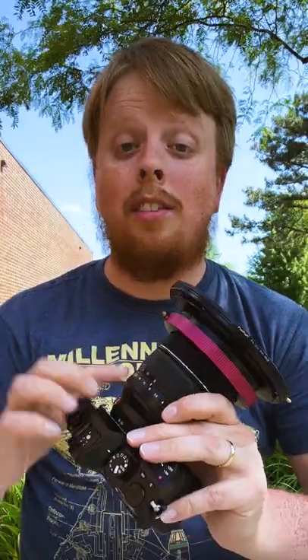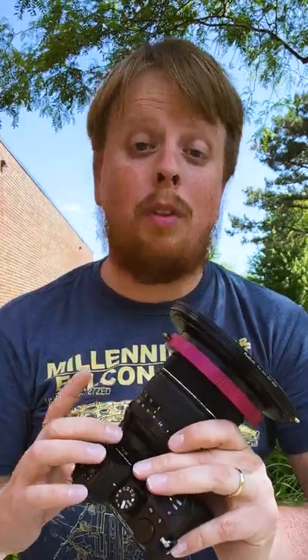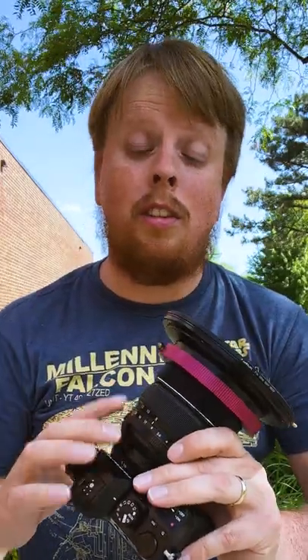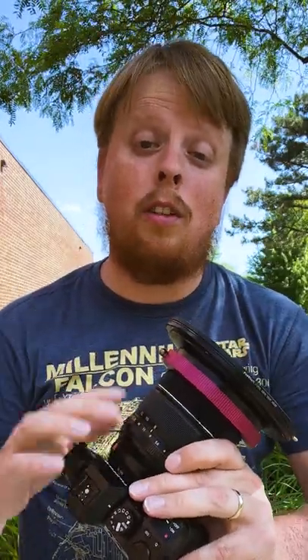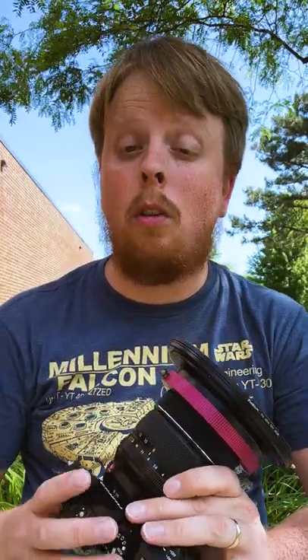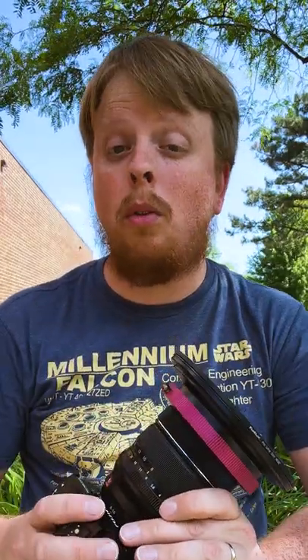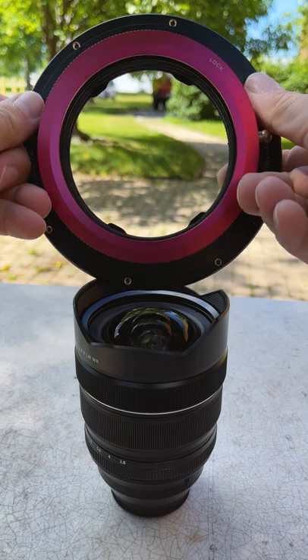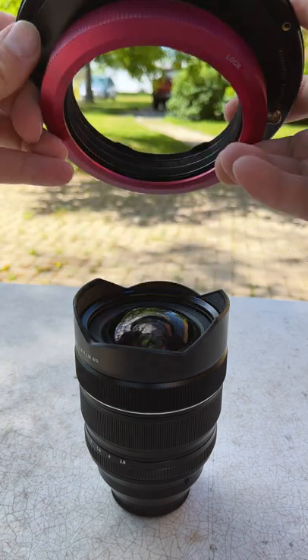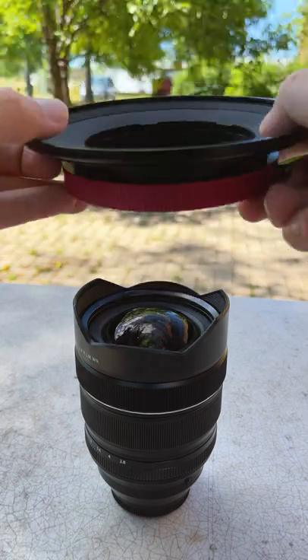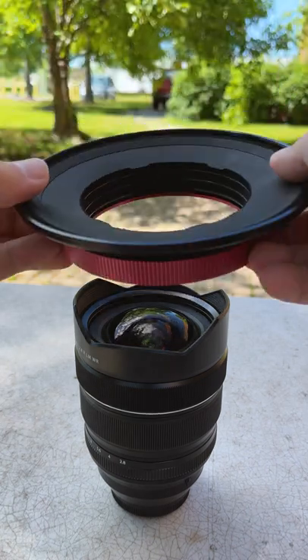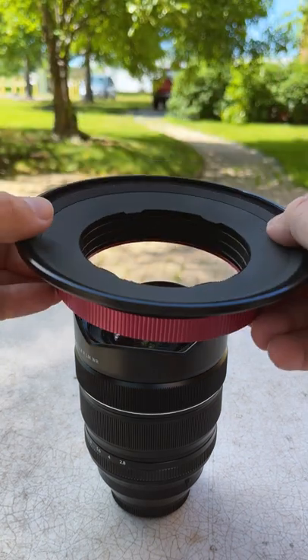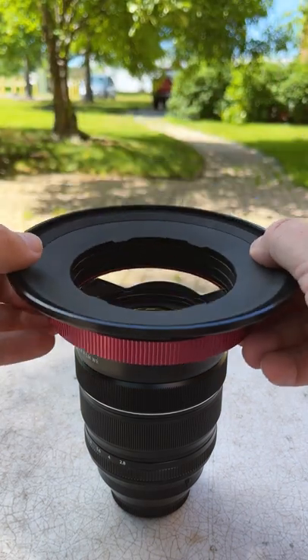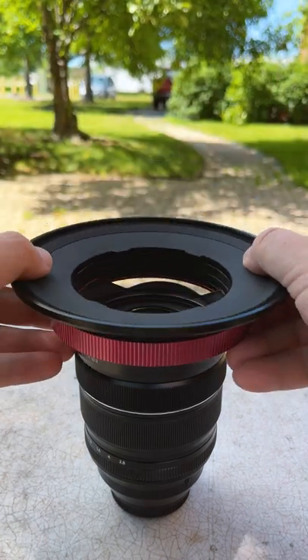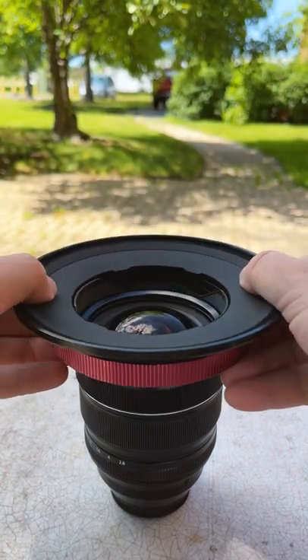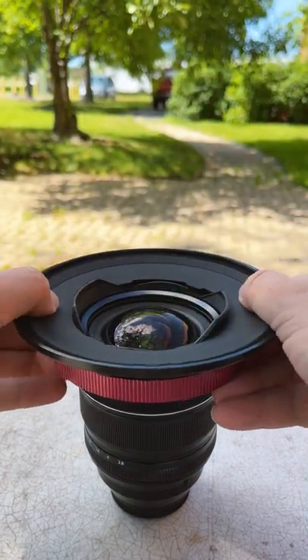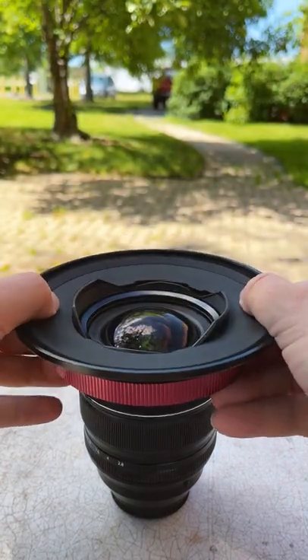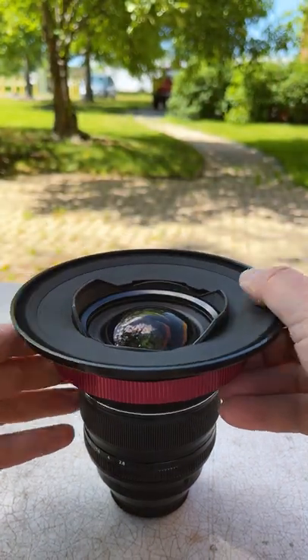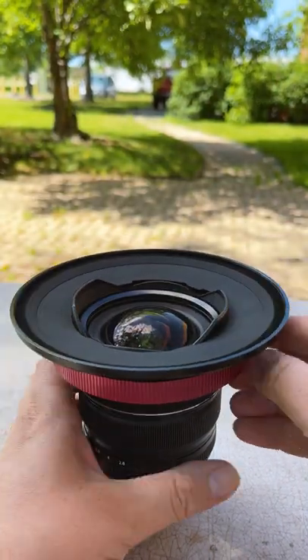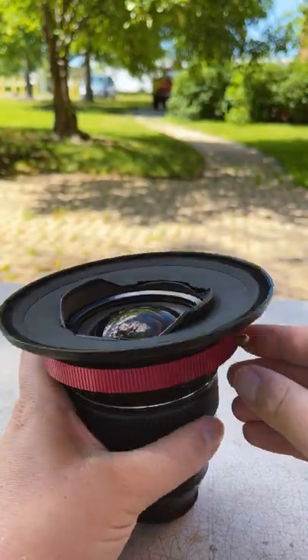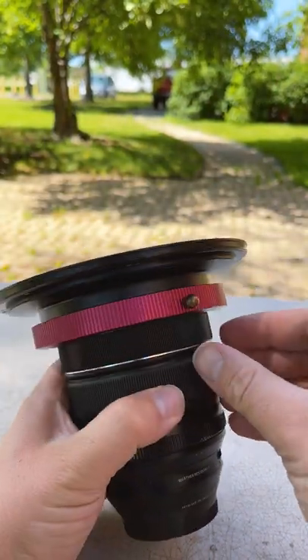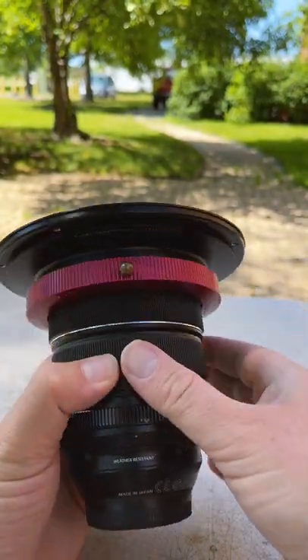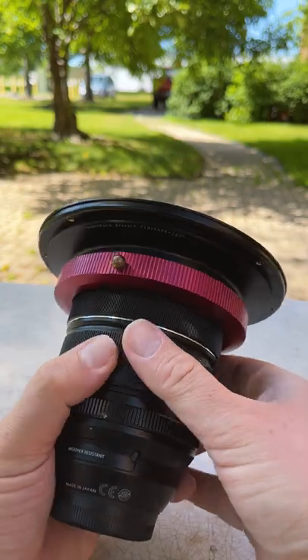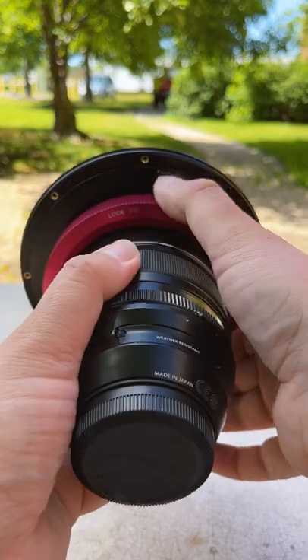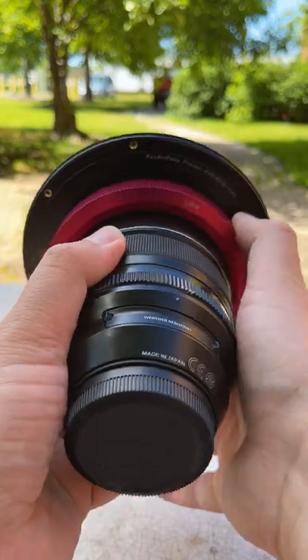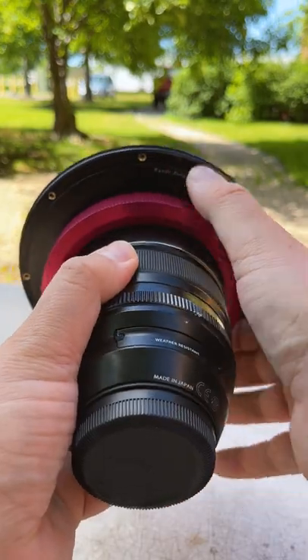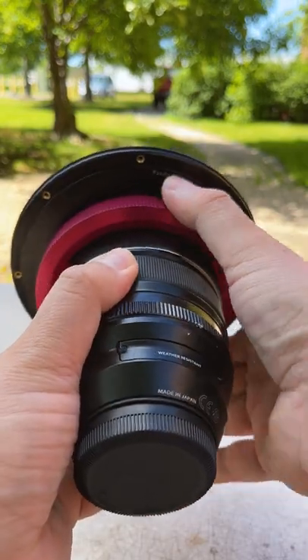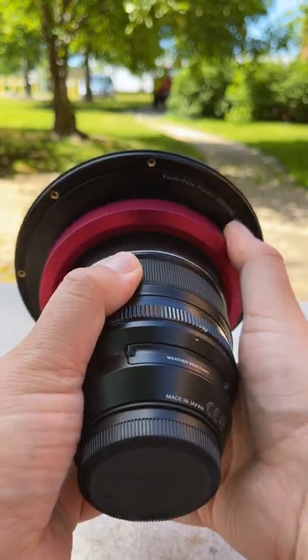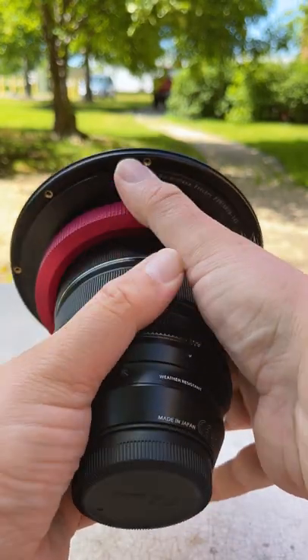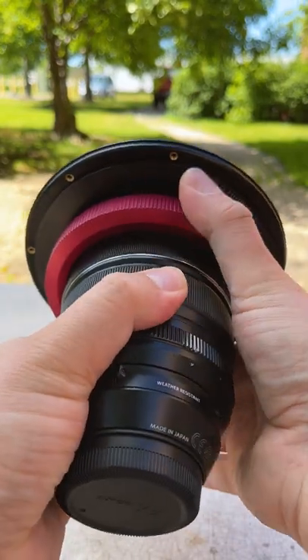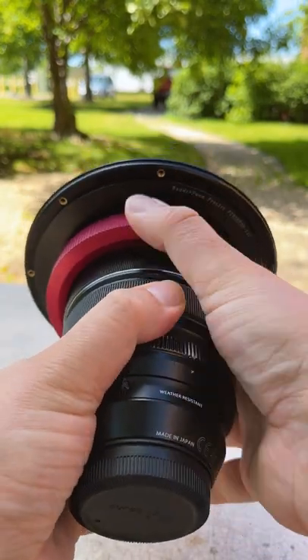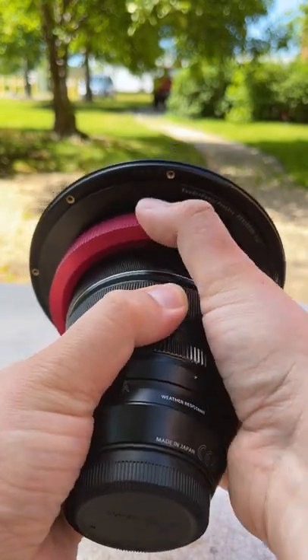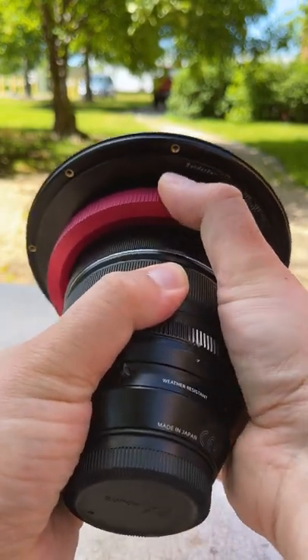The assembly for this system is super simple. Just slide the filter holder over the front of the lens, make sure it's lined up in the correct notches, and then just turn this red ring to lock it to the lens.